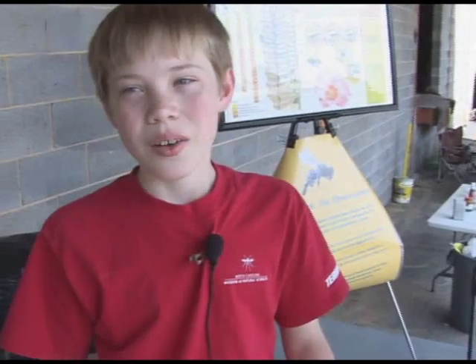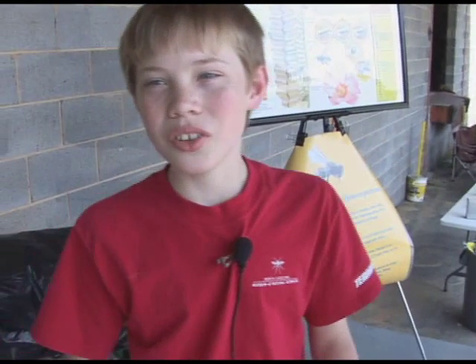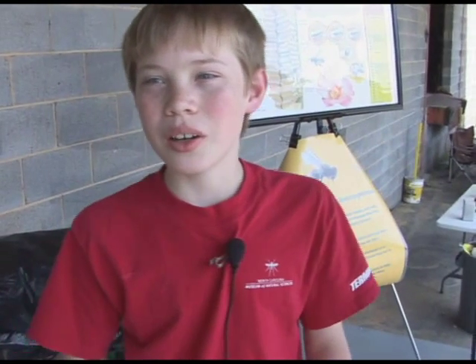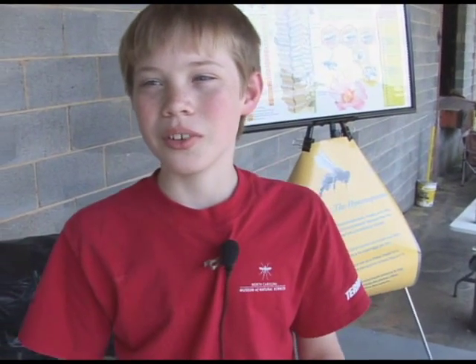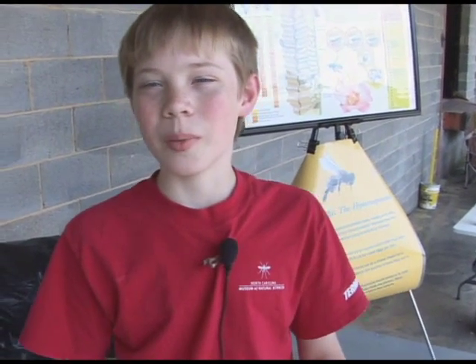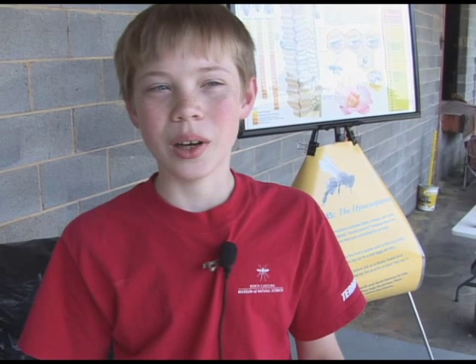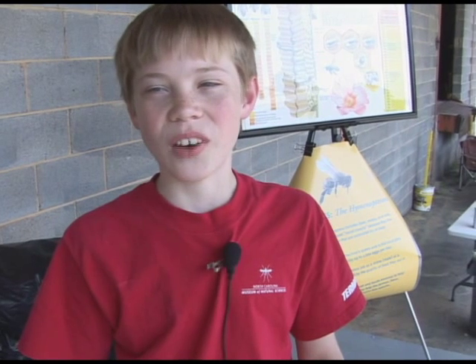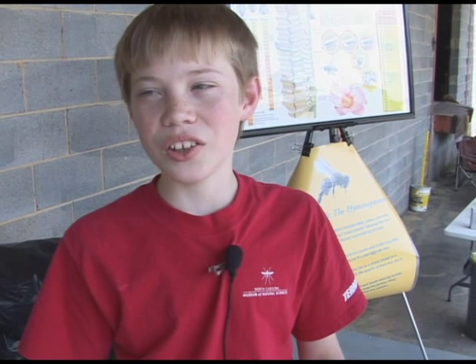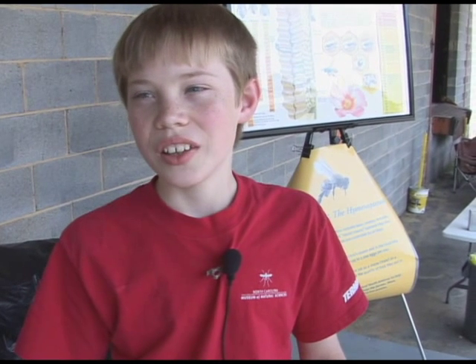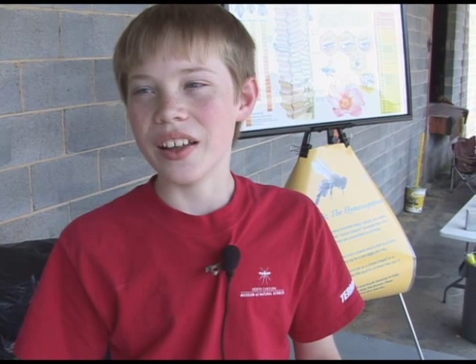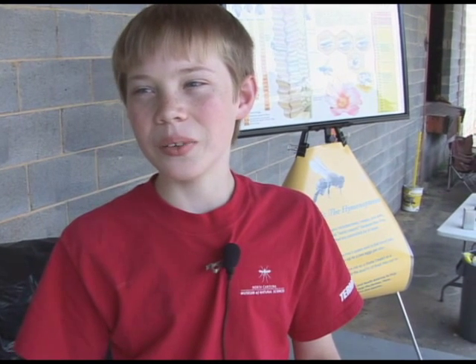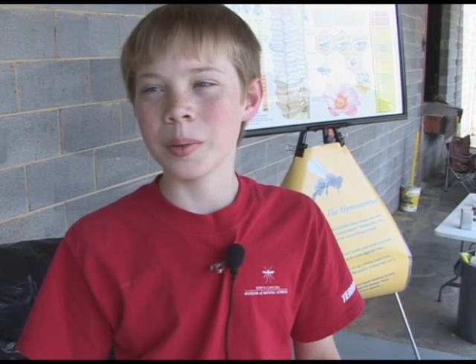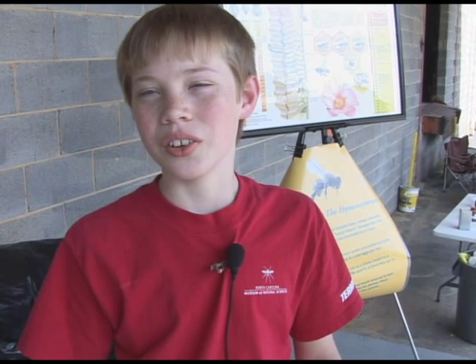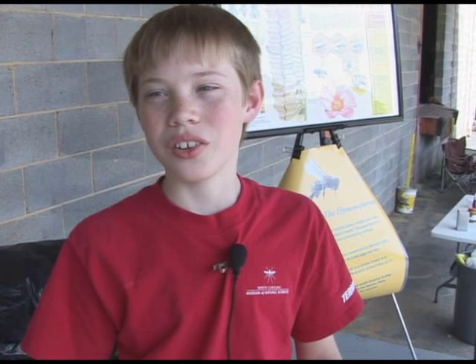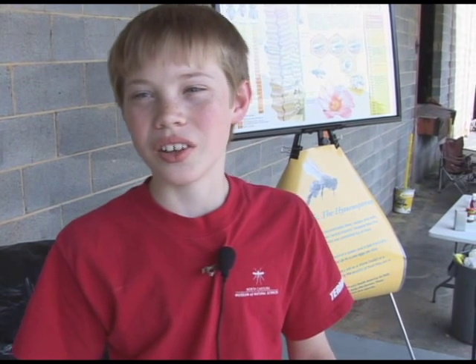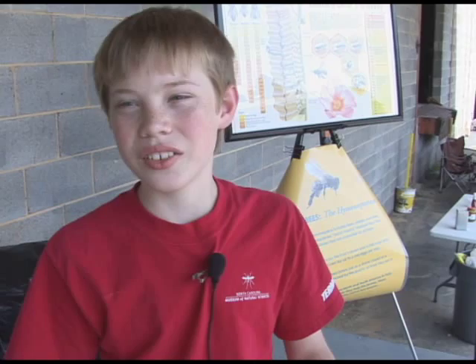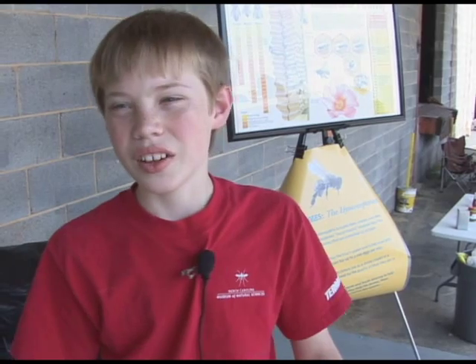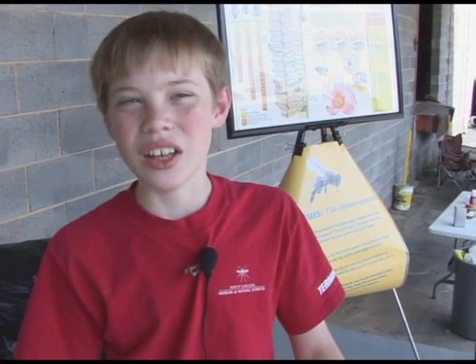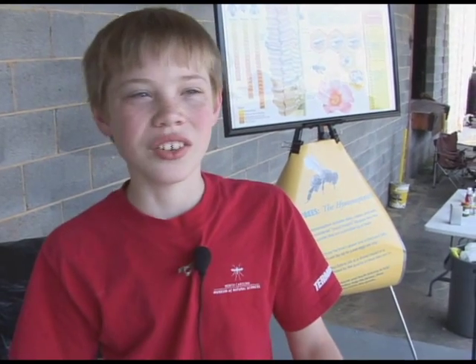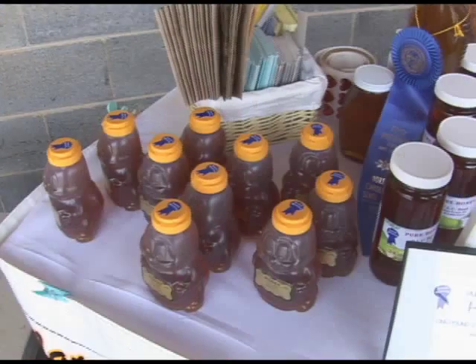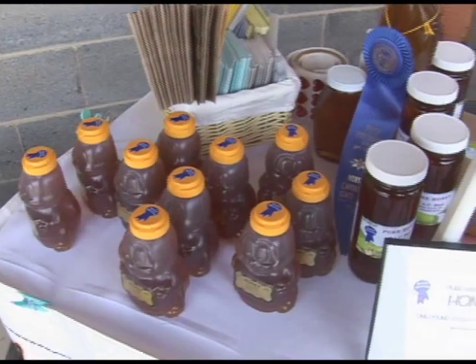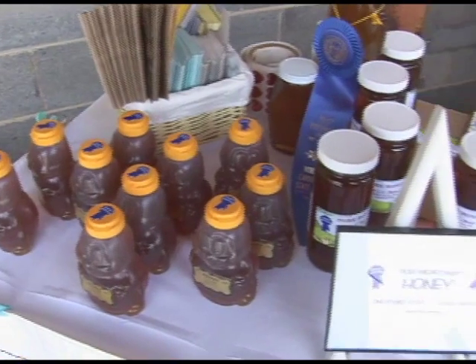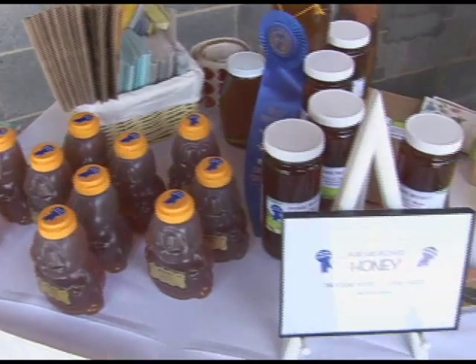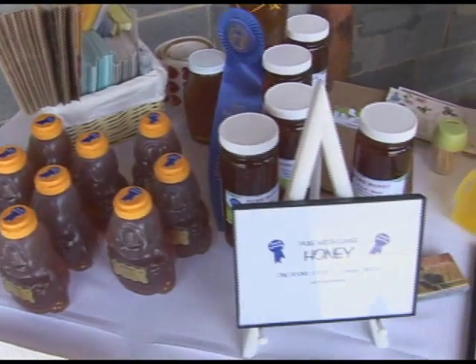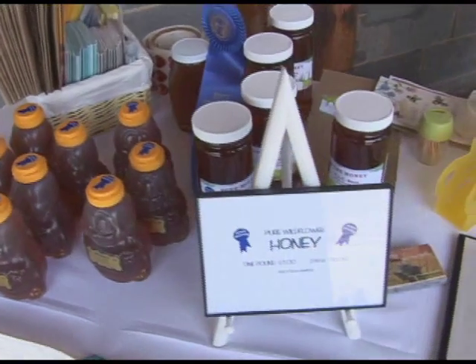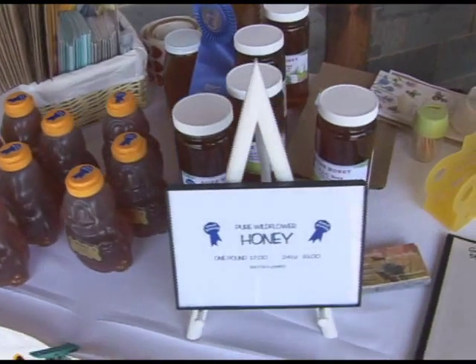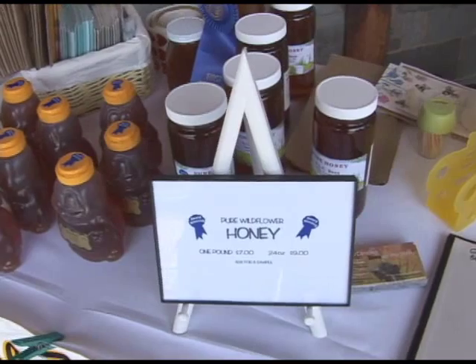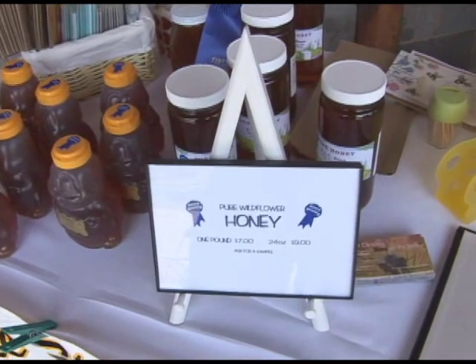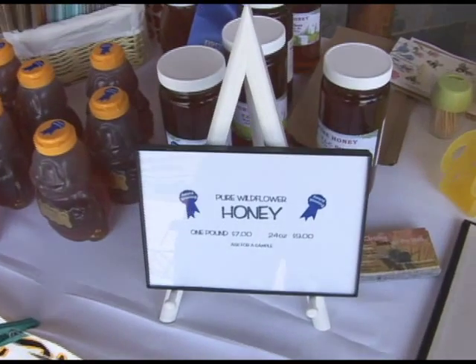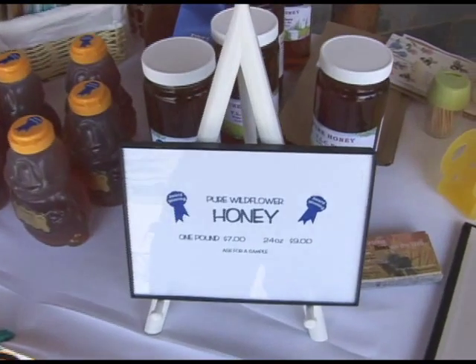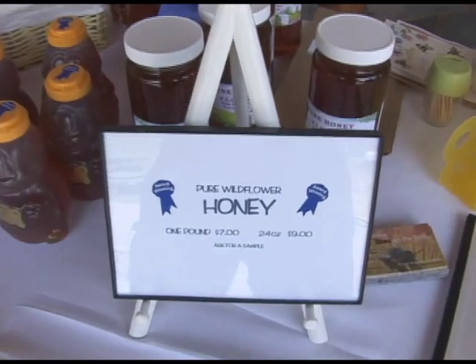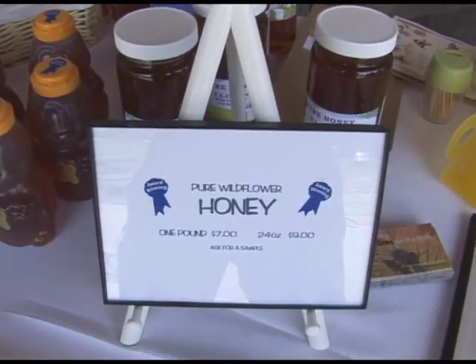I started when I was helping my dad when I was 5, and now I'm about to turn 13, so almost 8 years. Here we have some natural honey — pure wildflower honey.